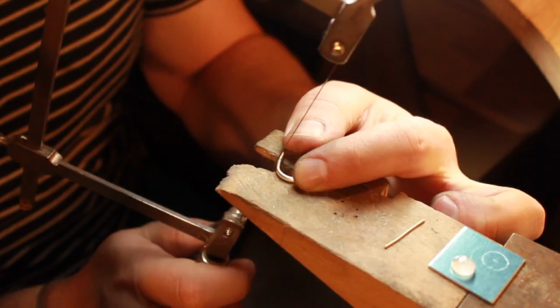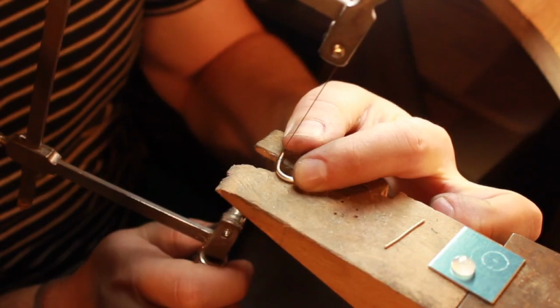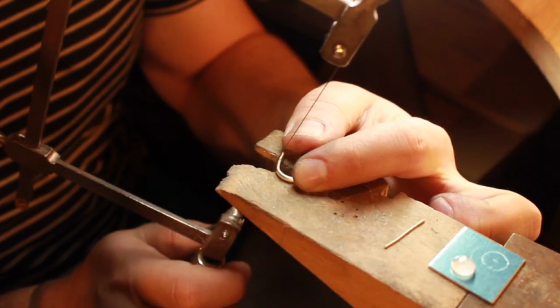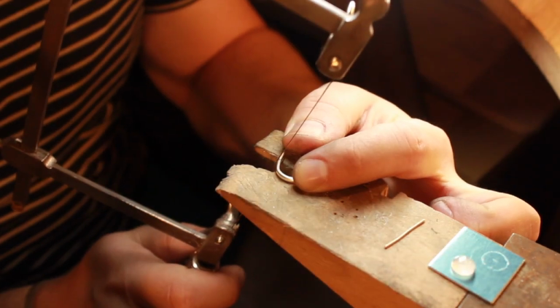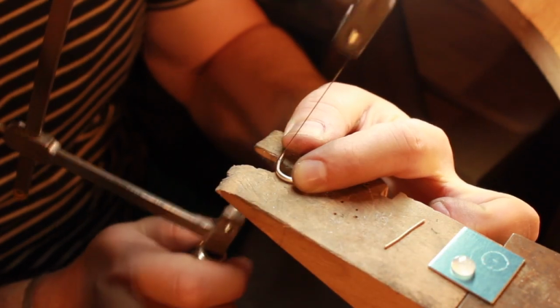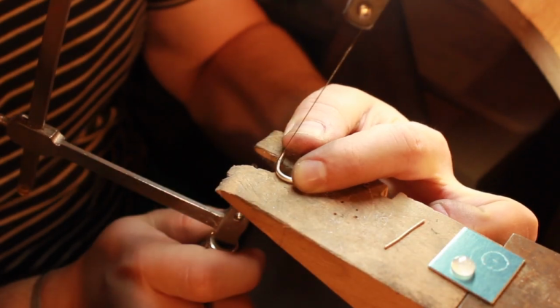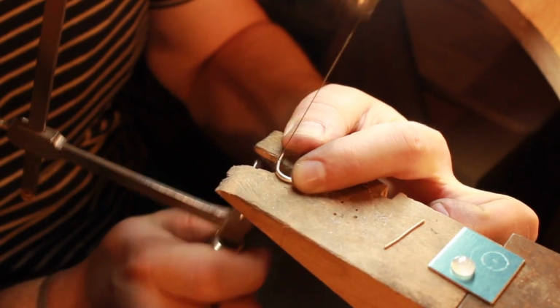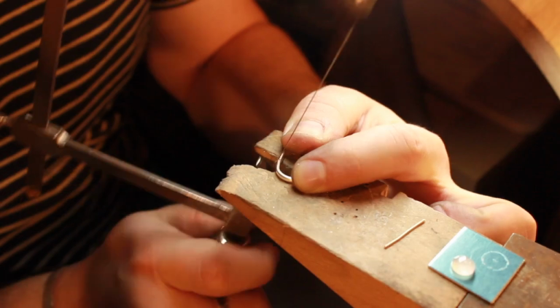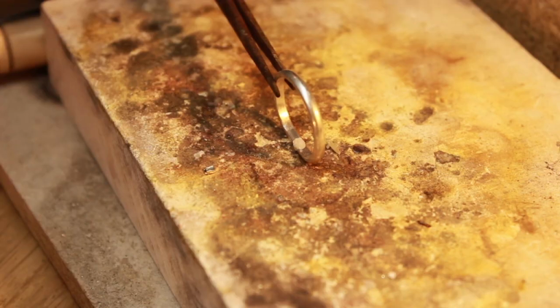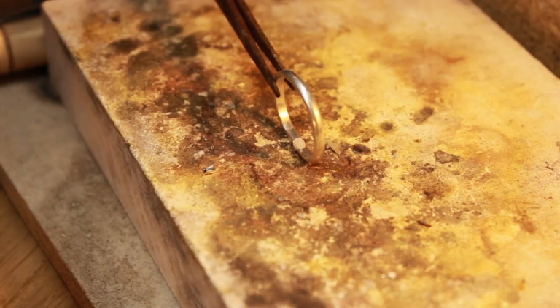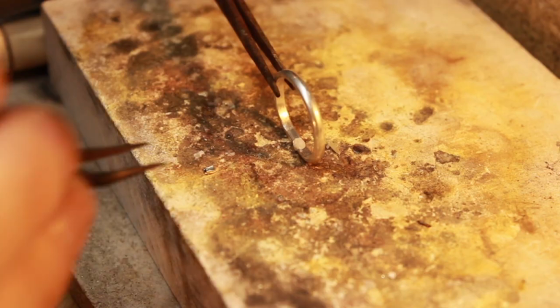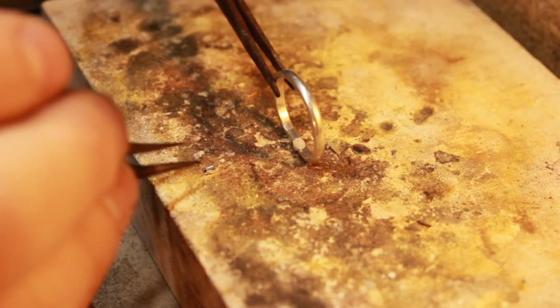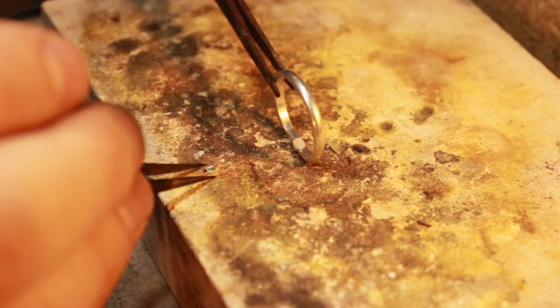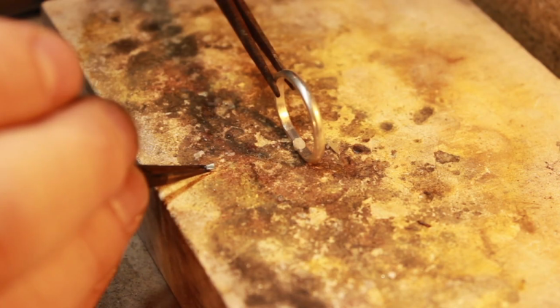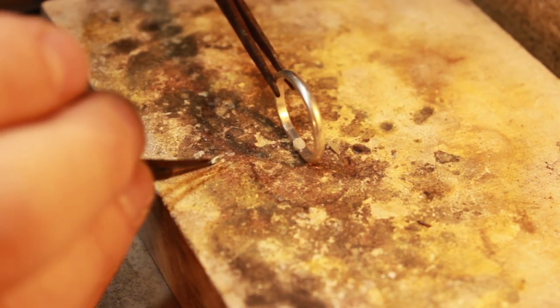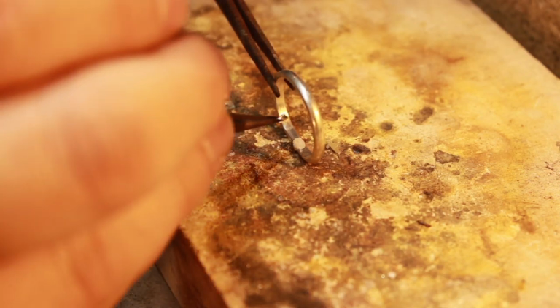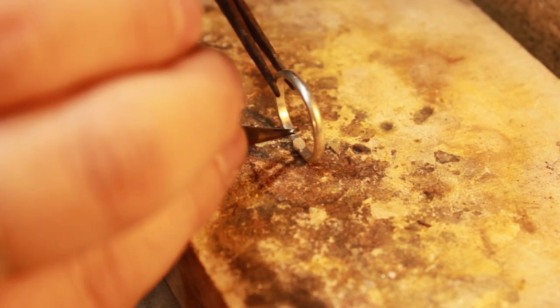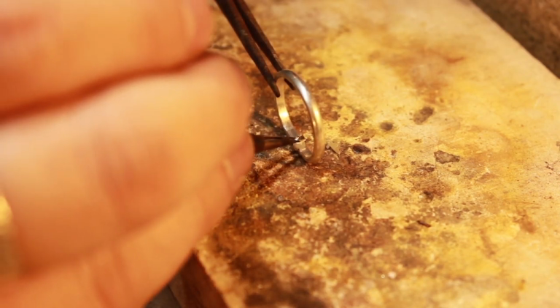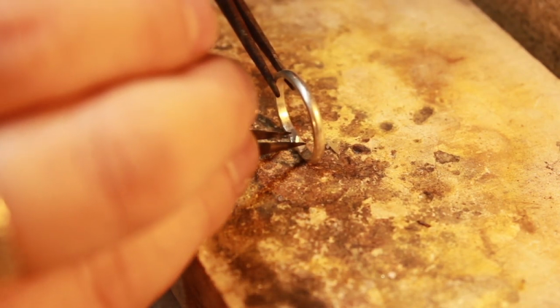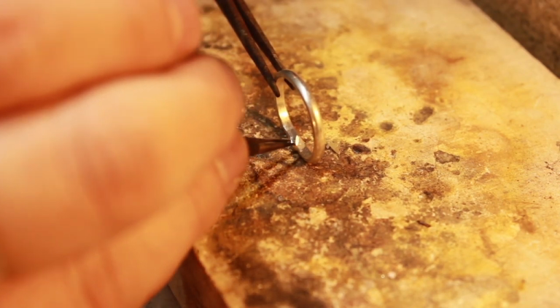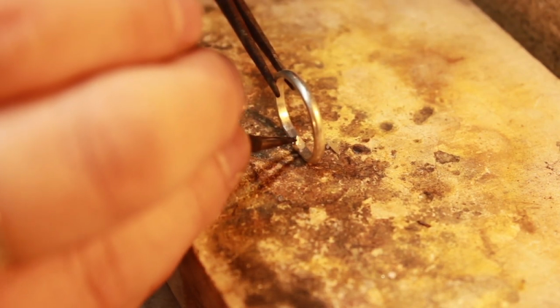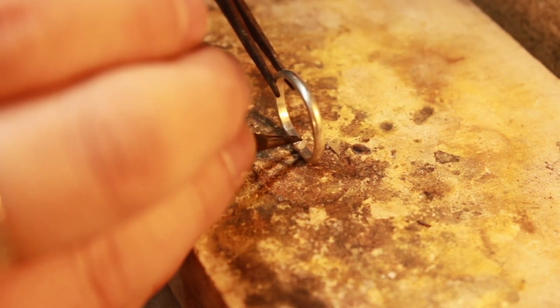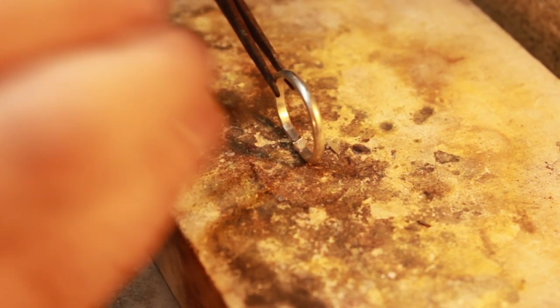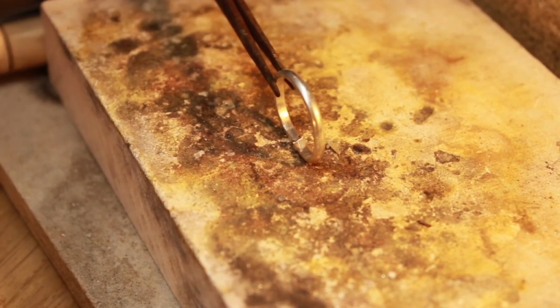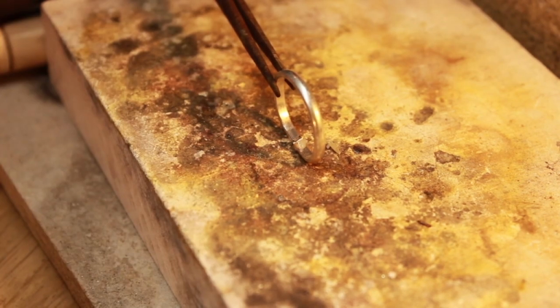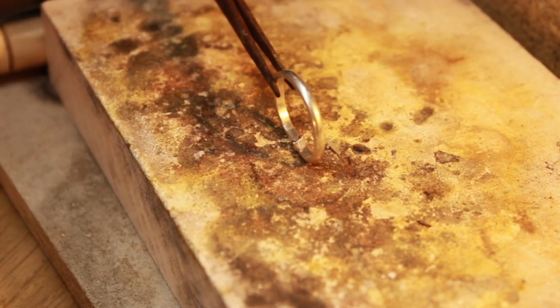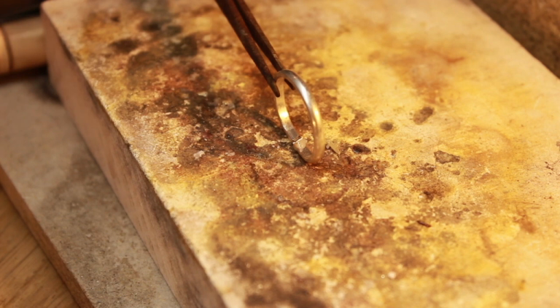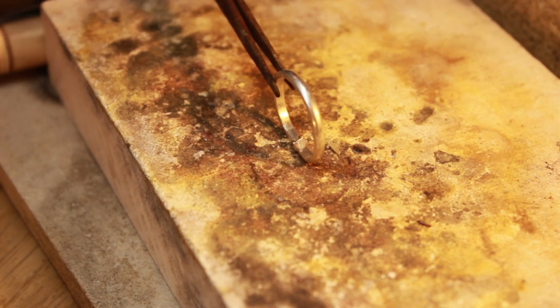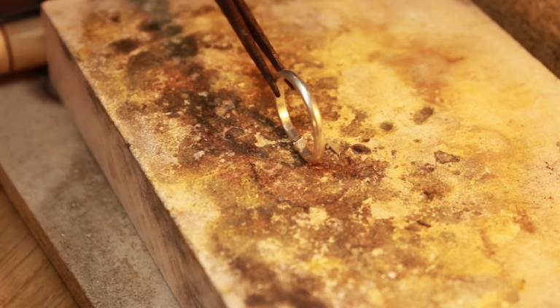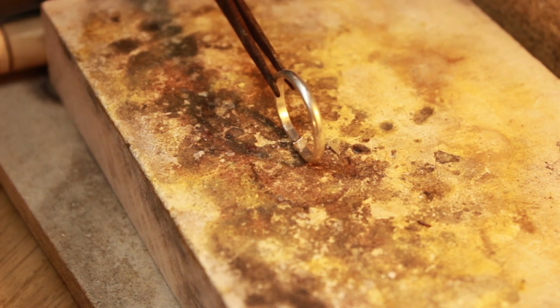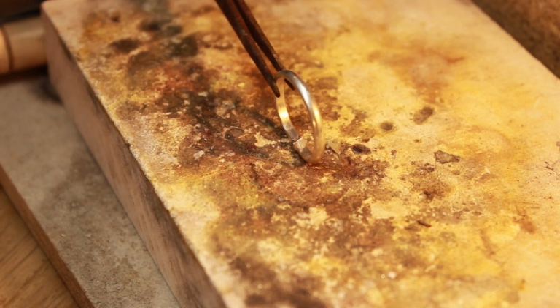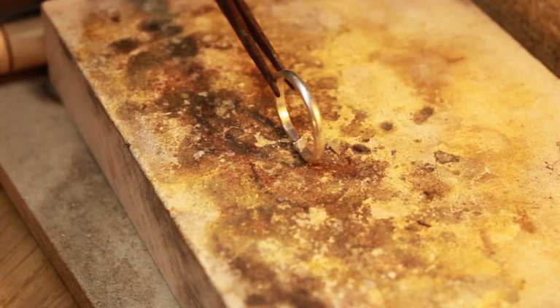Next up is something I always do but this is the first time I've actually videoed it. I basically put a saw blade through the joint and saw it straight through to make sure it's a really nice fit for the solder to flow through.